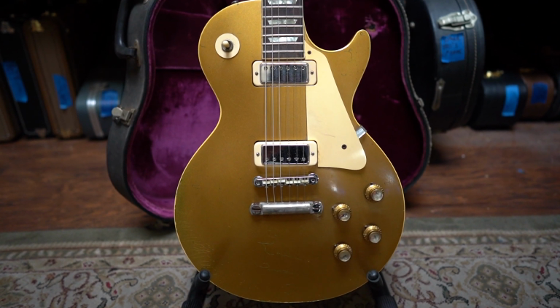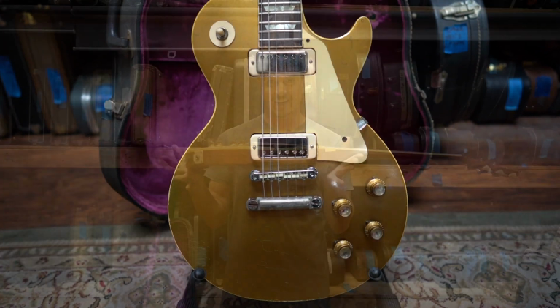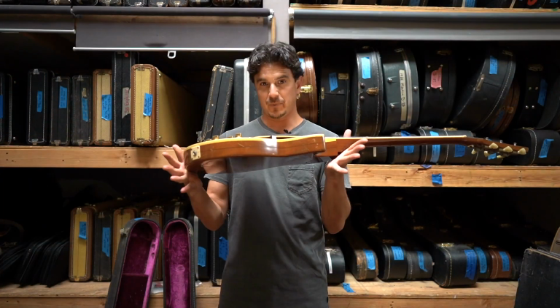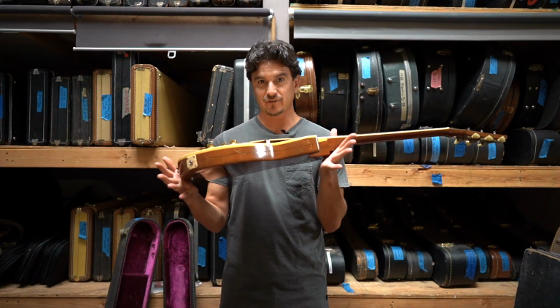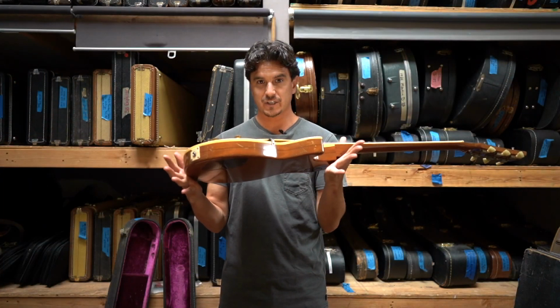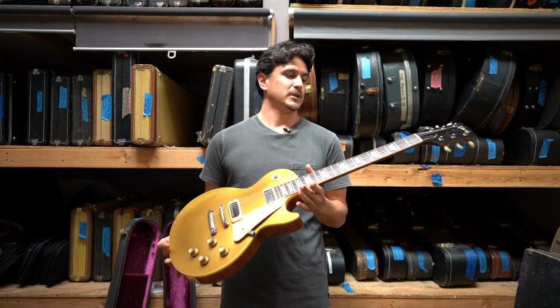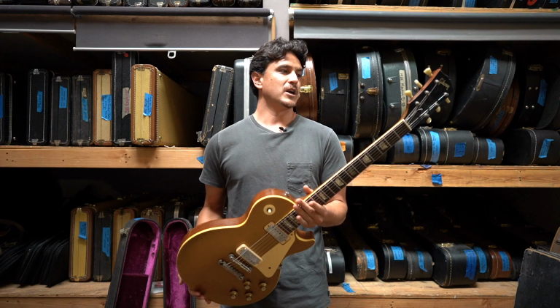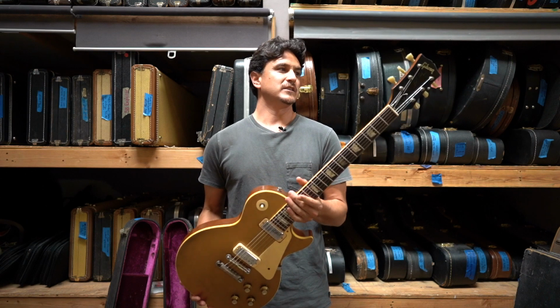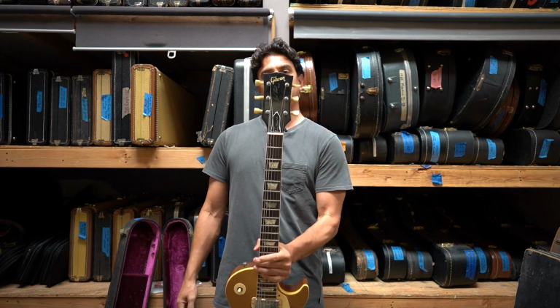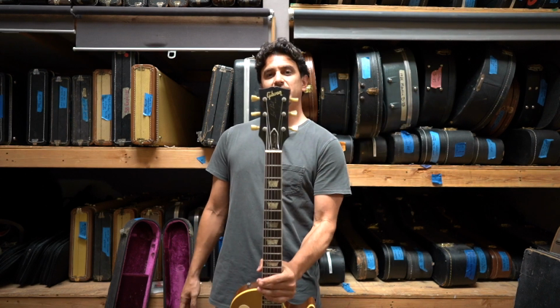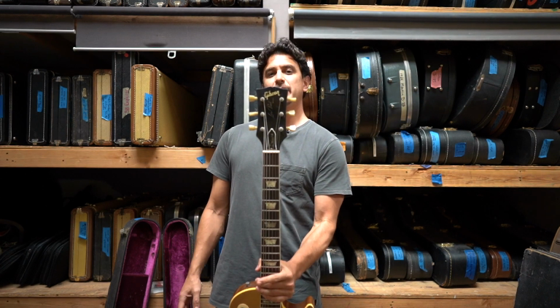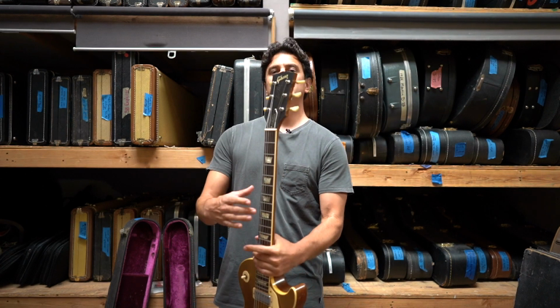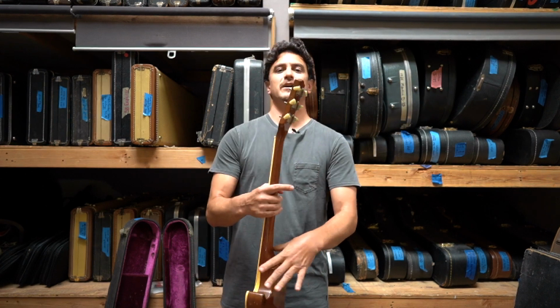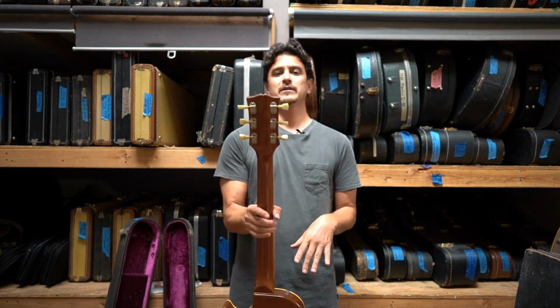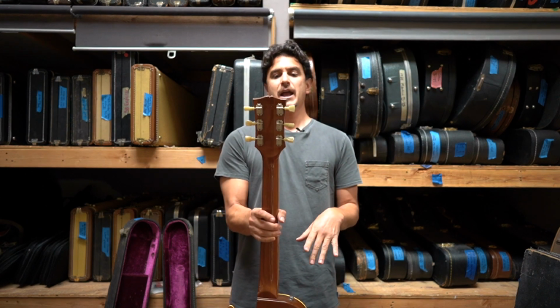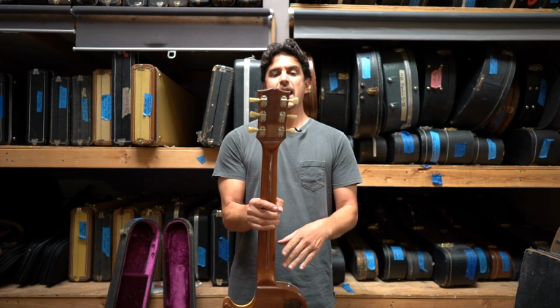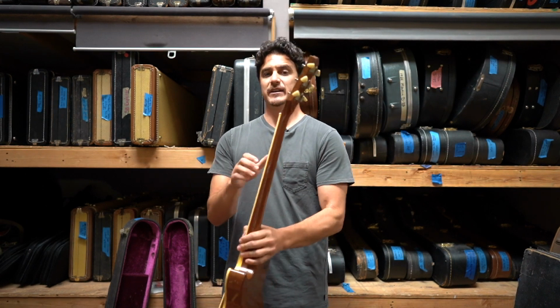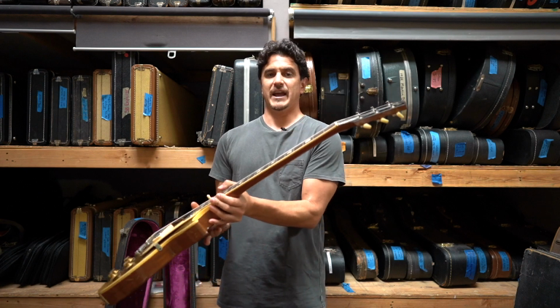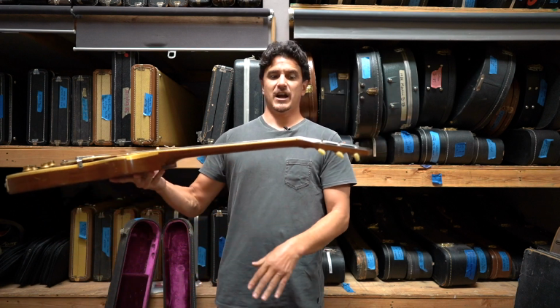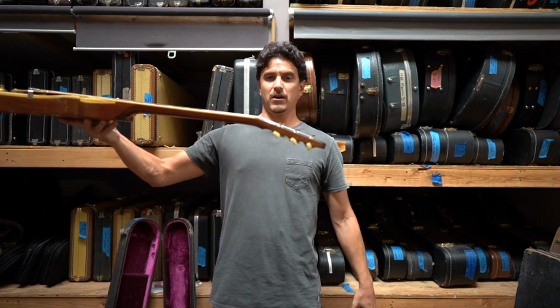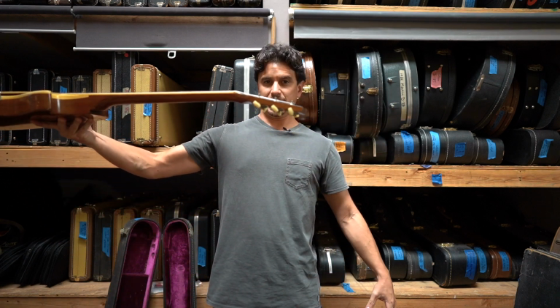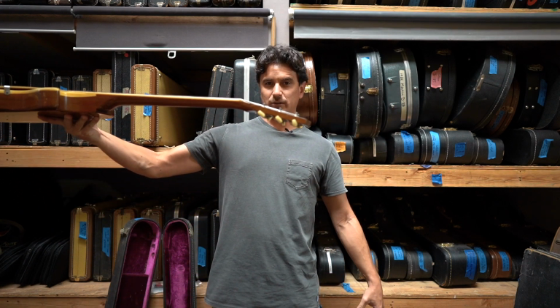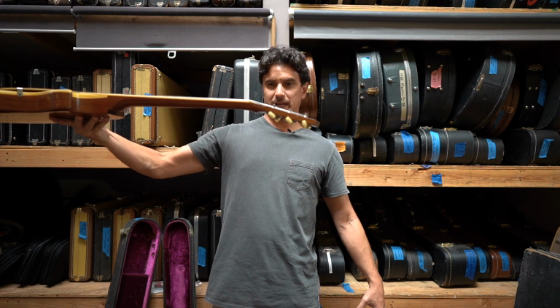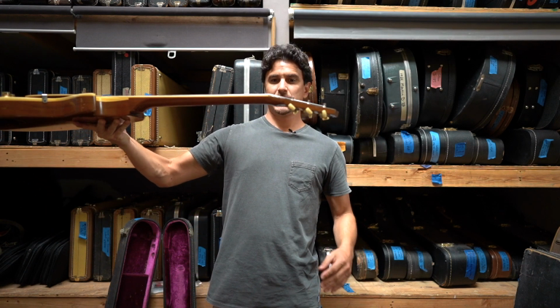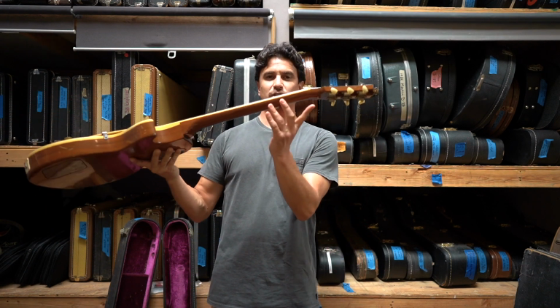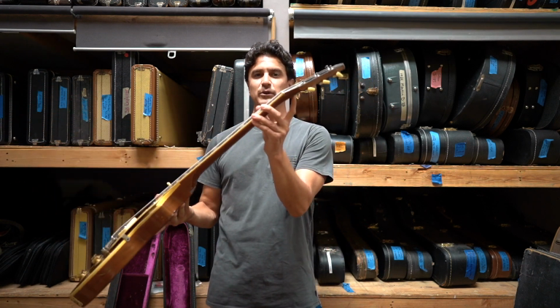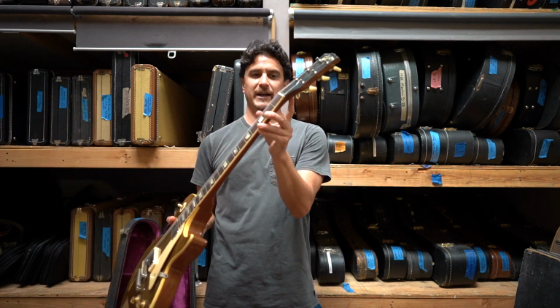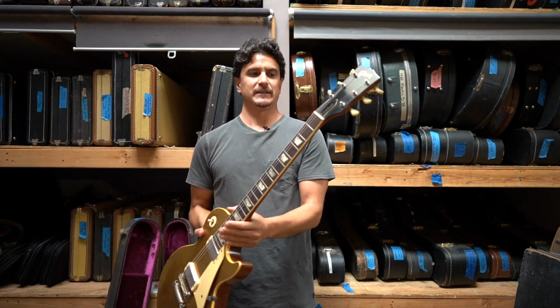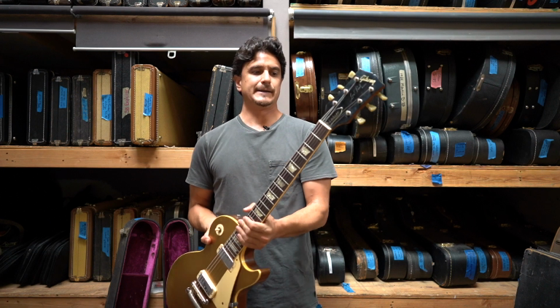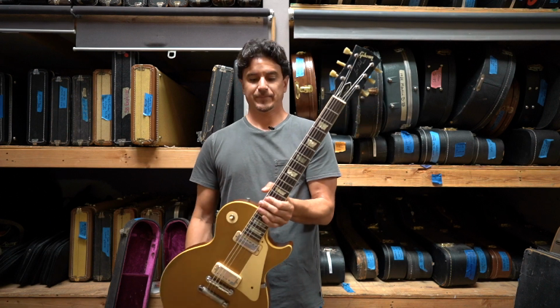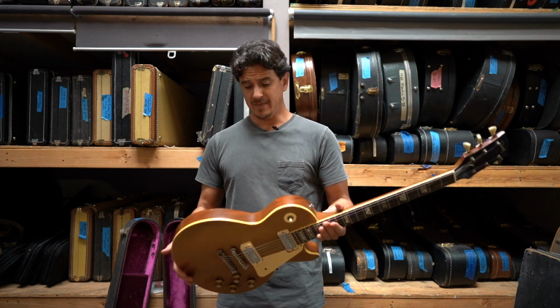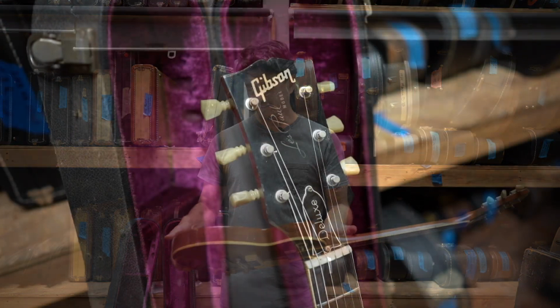We have a sandwich body construction. There is a different headstock shape, as you can see there, and a different headstock angle — look at that, don't drop it. There's also a volute on the back there.